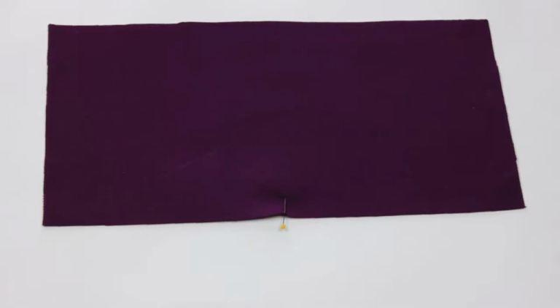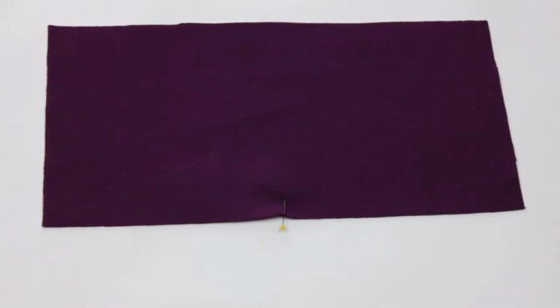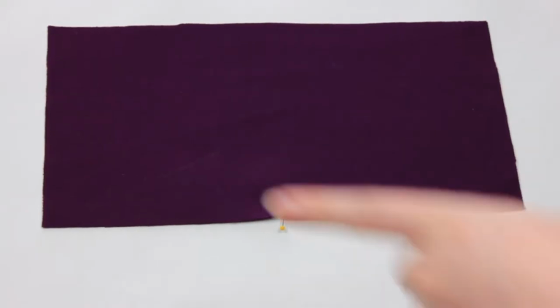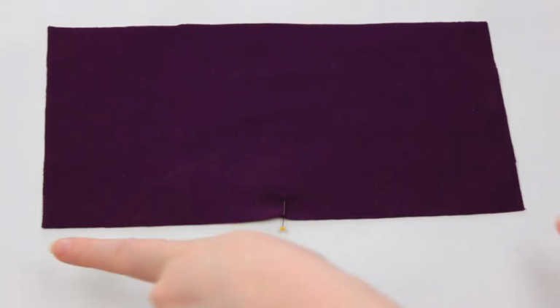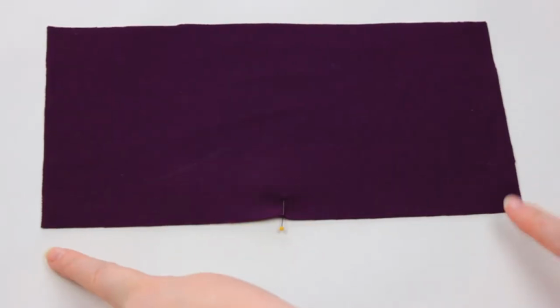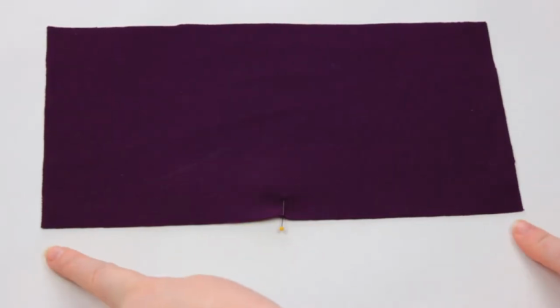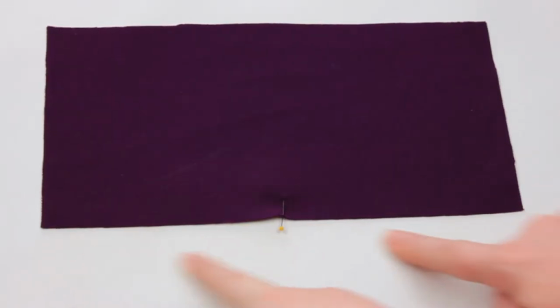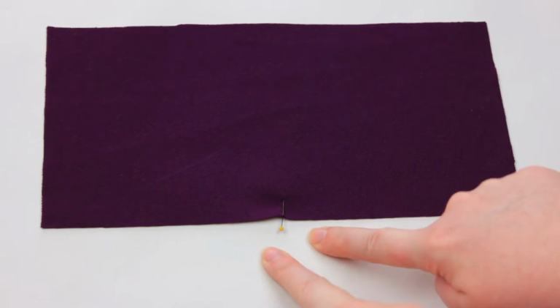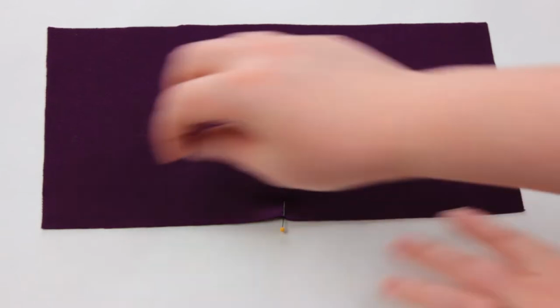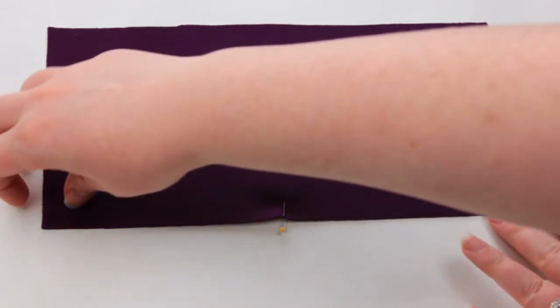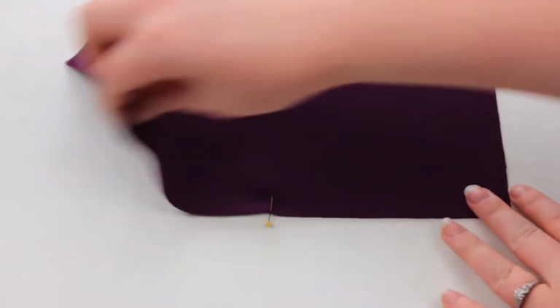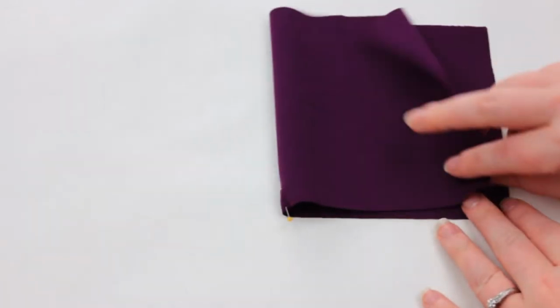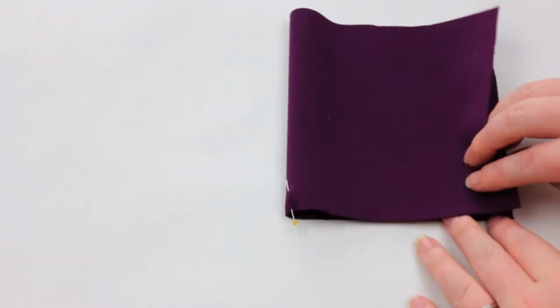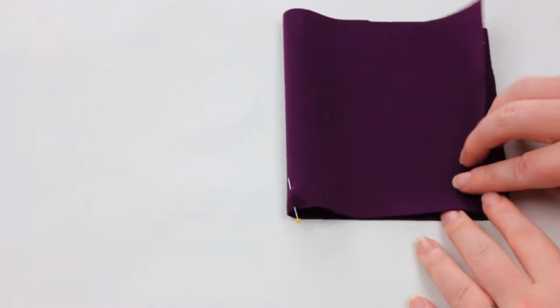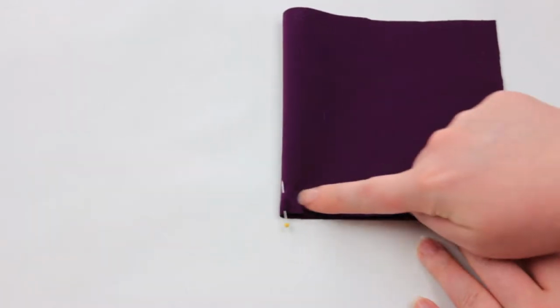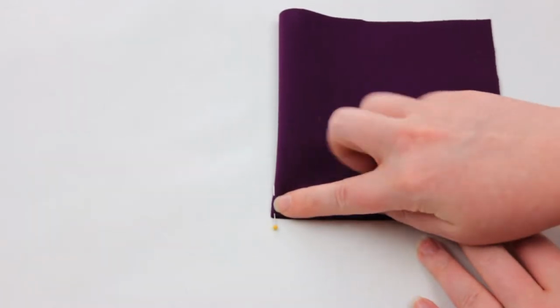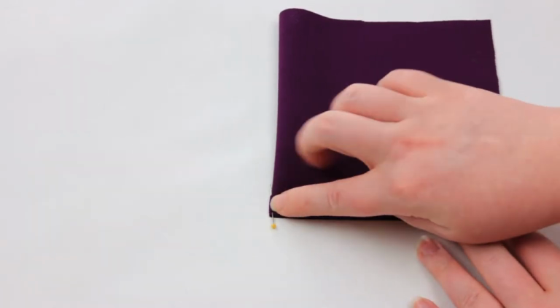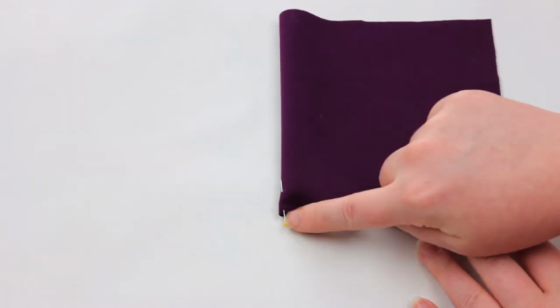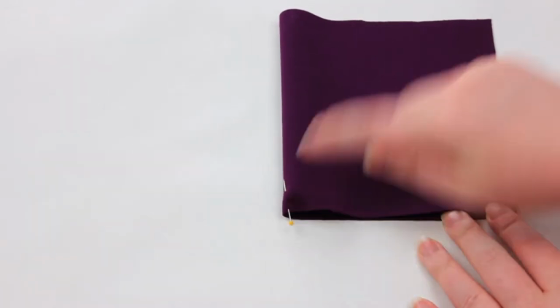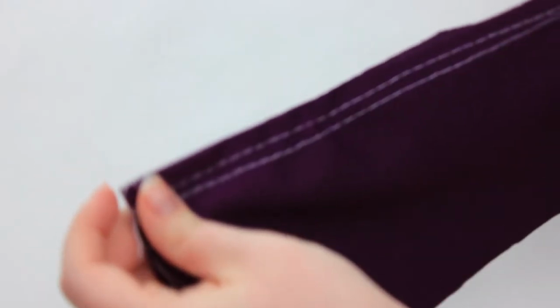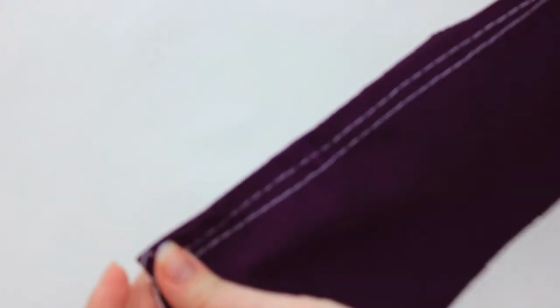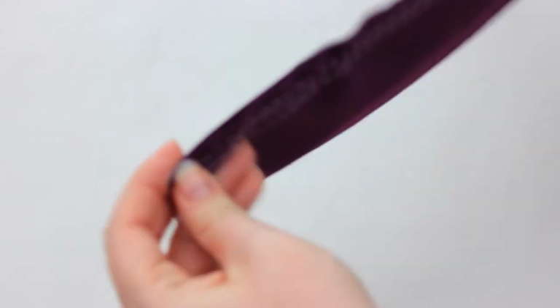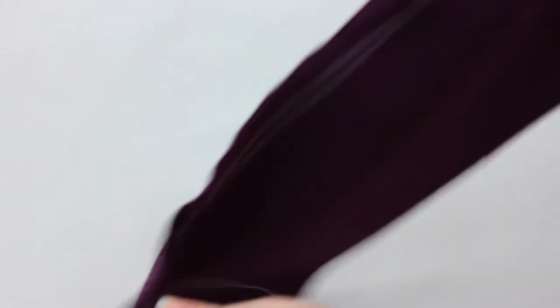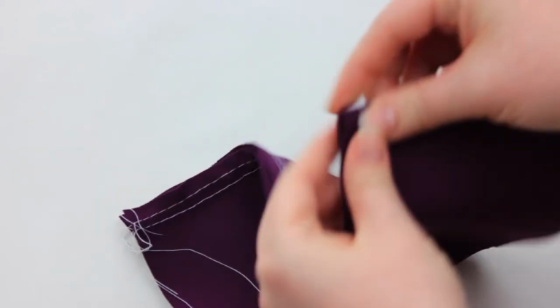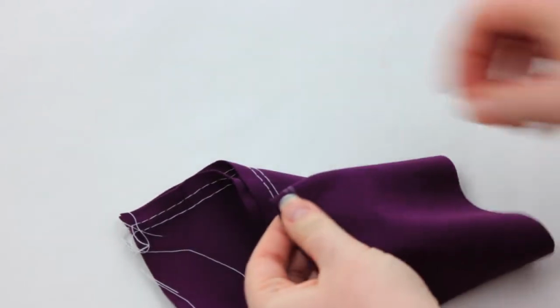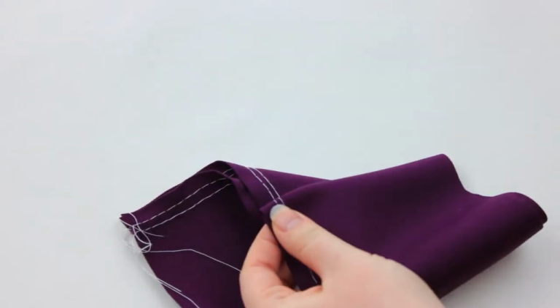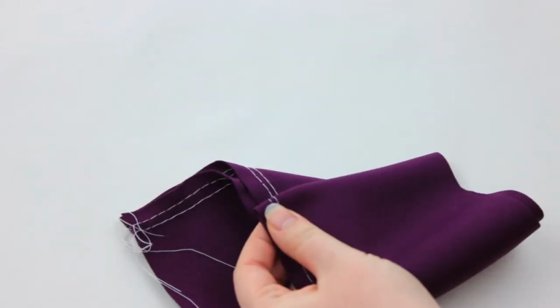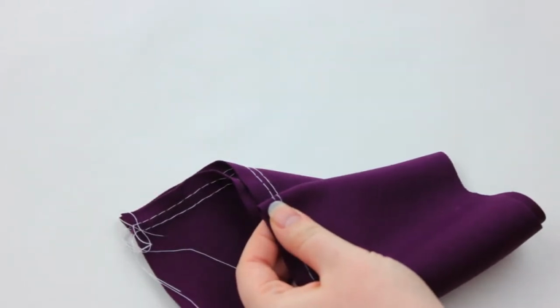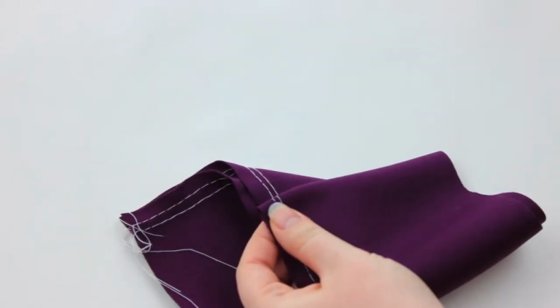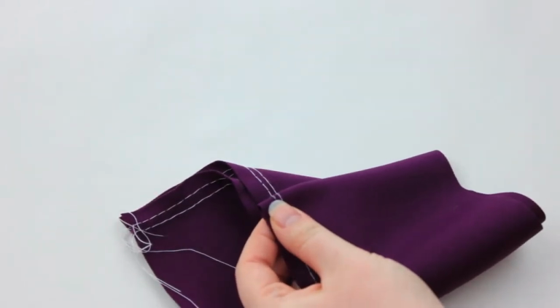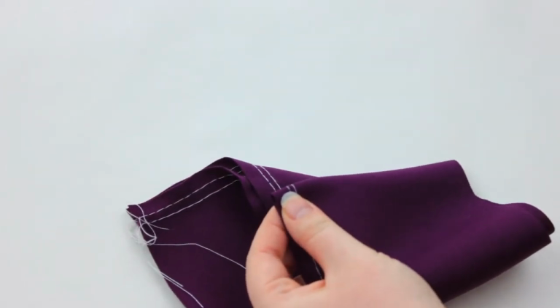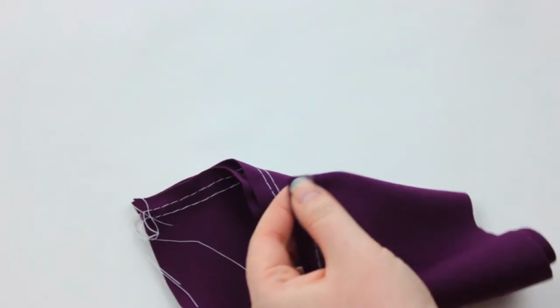The next thing we're going to do is find and mark the center of both of our pieces. If you're working with a commercial pattern, there should already be notches on your pattern pieces. But if you forgot to transfer them, now is the time to double check before you move on to the next step.